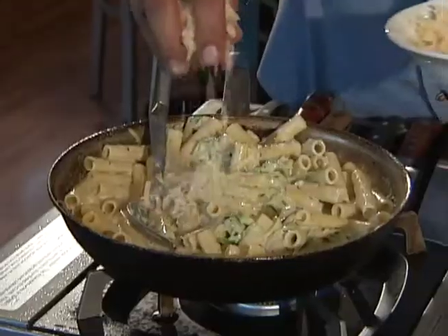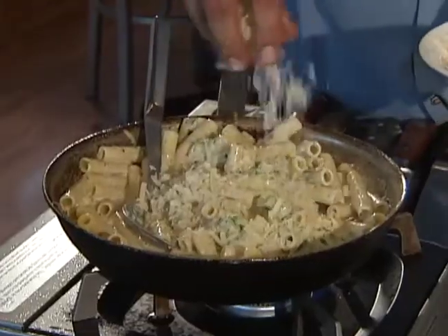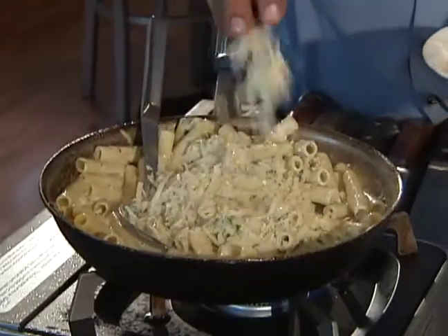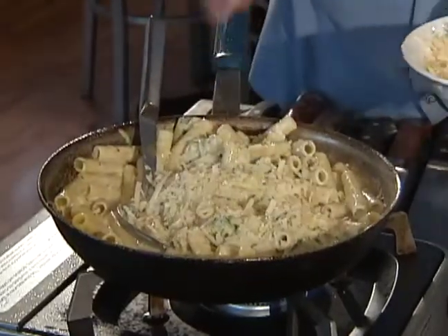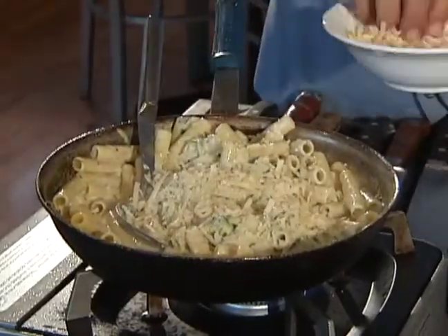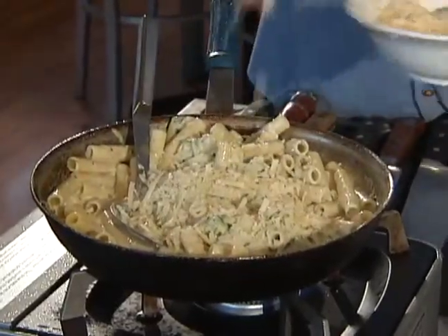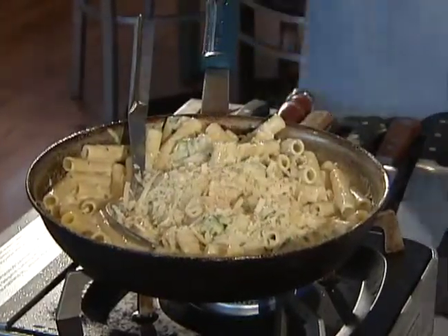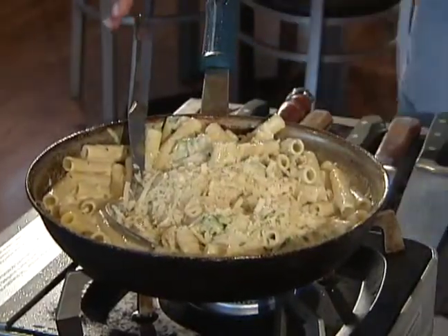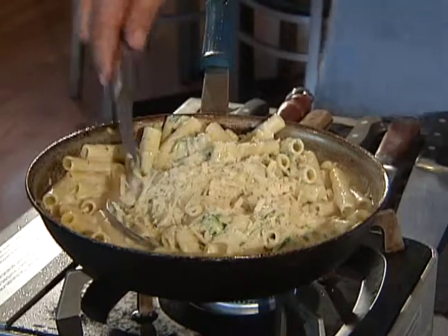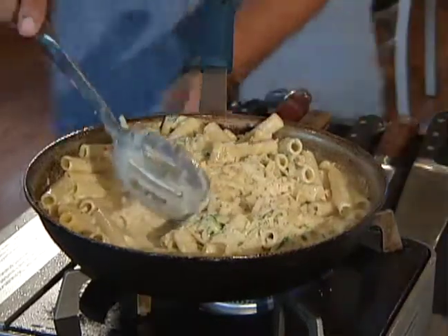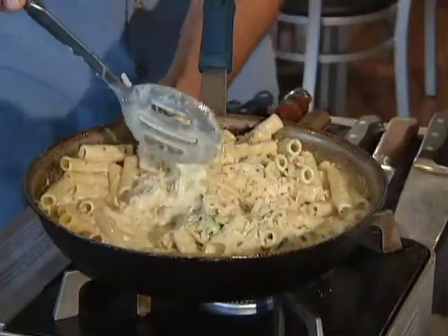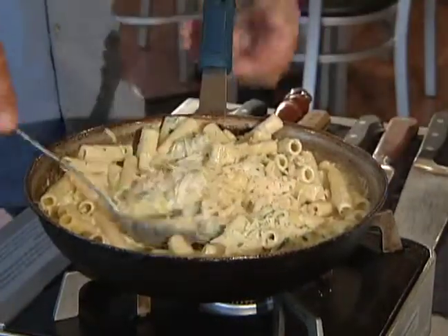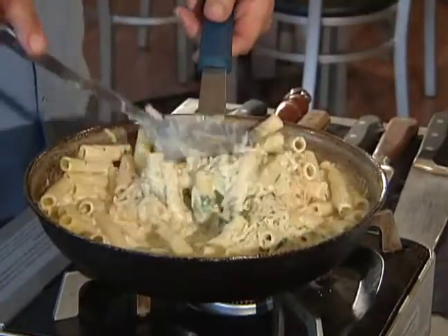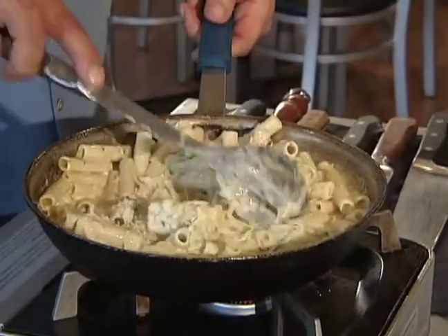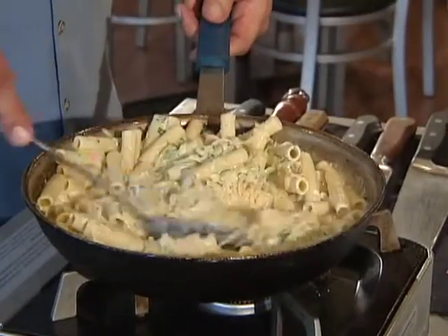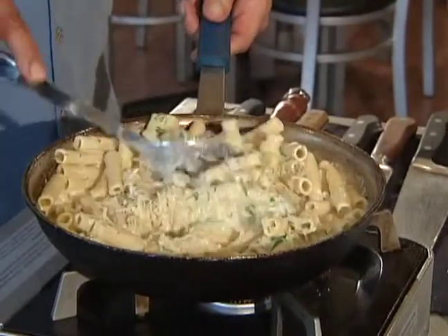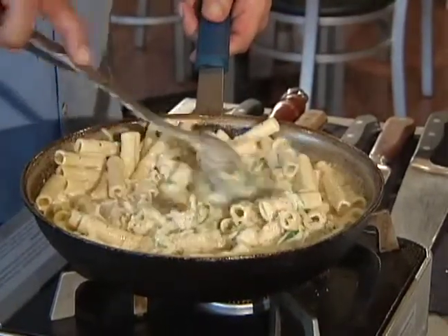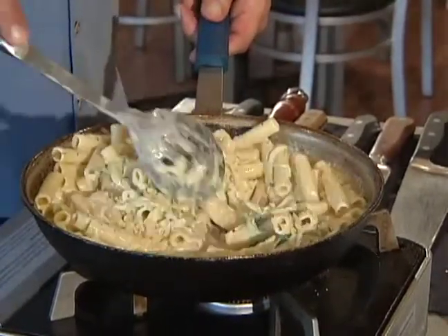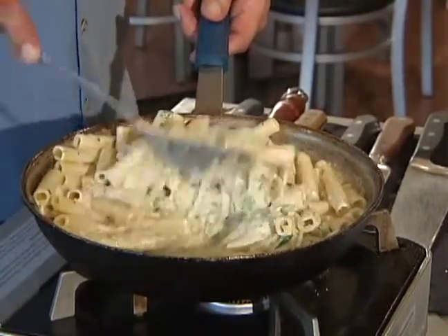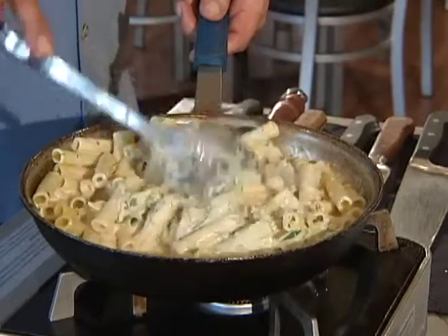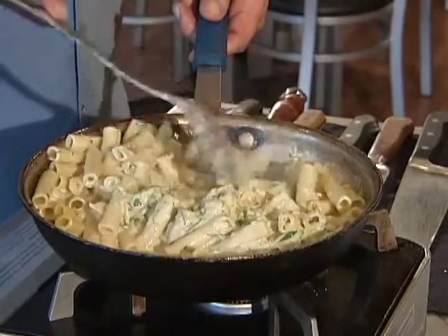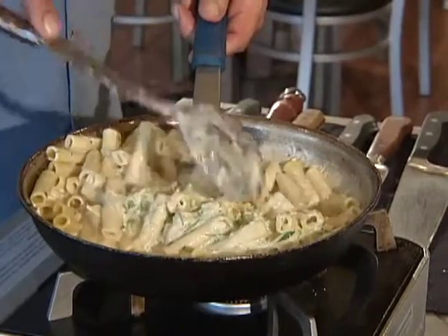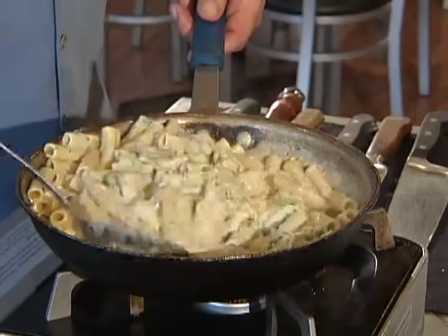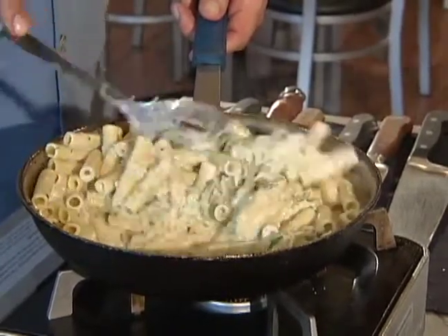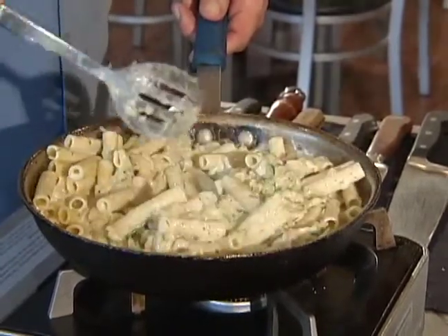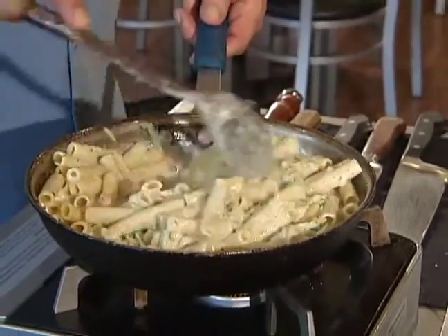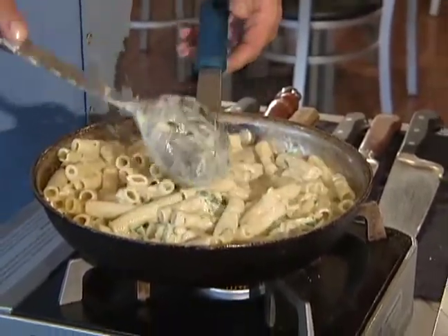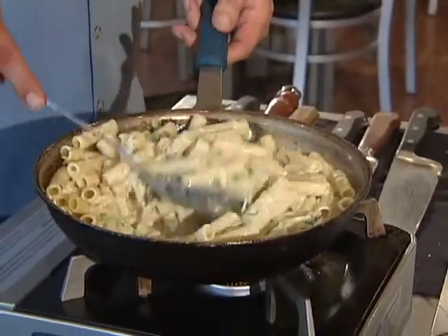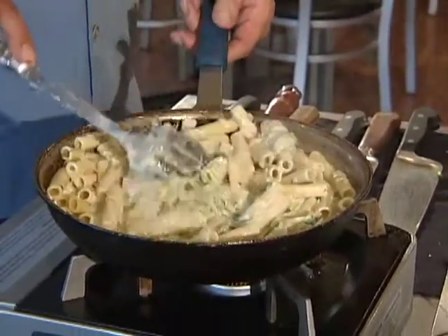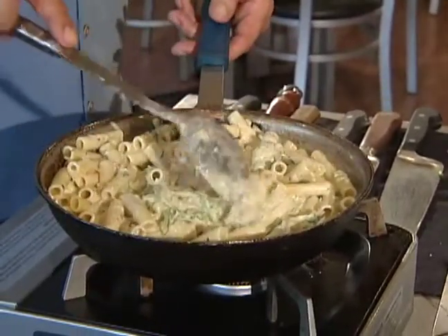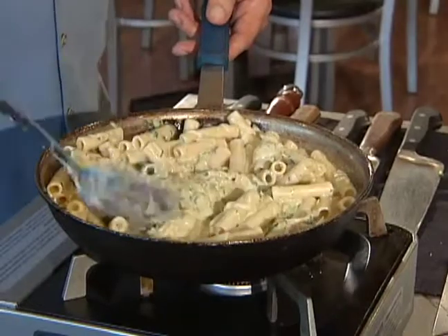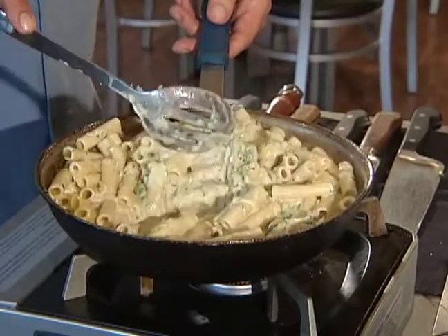We're going to add just a little bit of cheese to this, then take it off the heat and stir that cheese in. You can see how nice and creamy and beautiful that is — lots of zucchini in there. In fact, I probably could have even used another zucchini; I think it would have been really, really good.